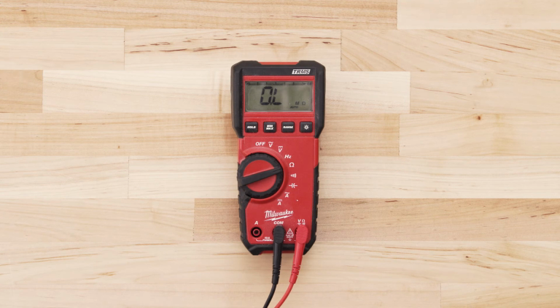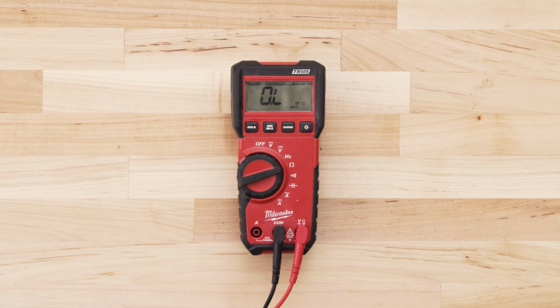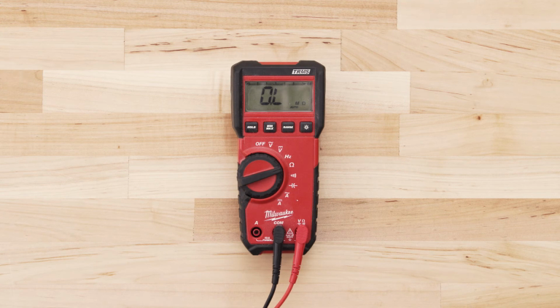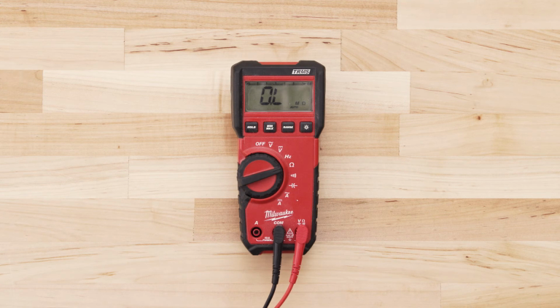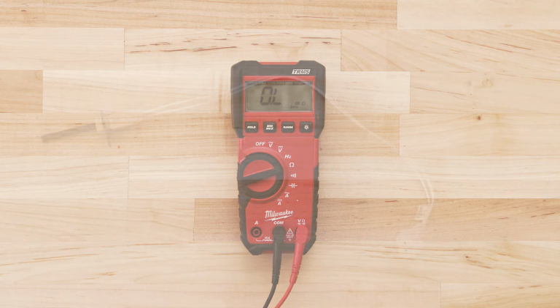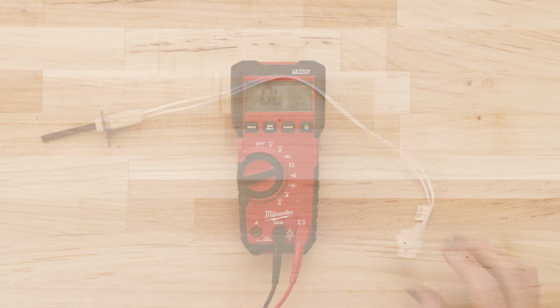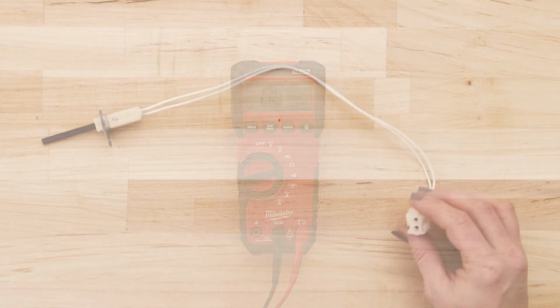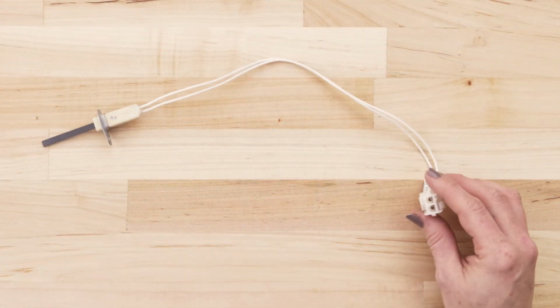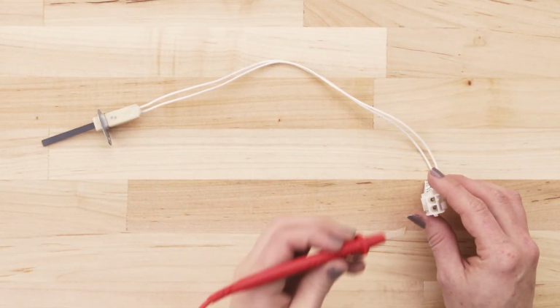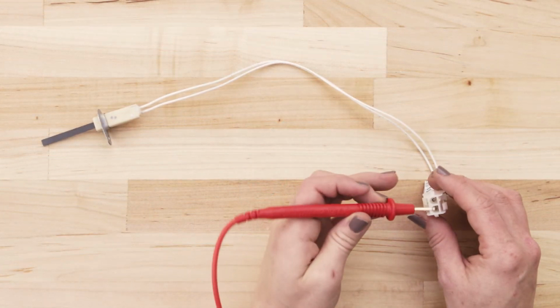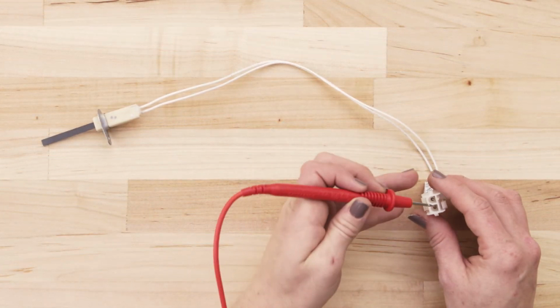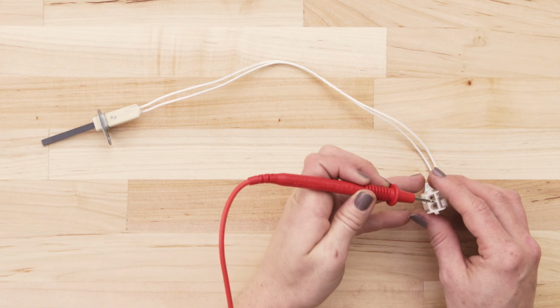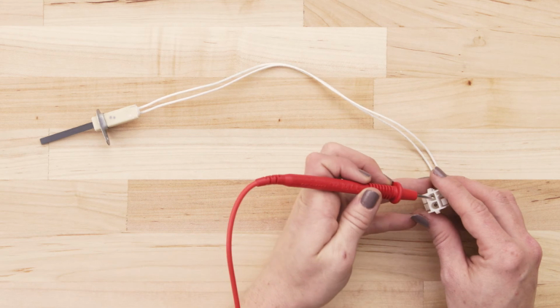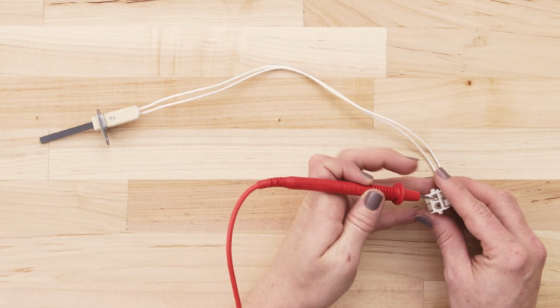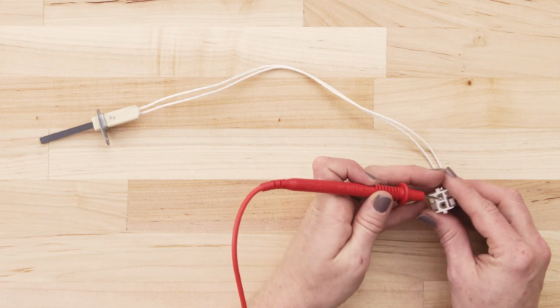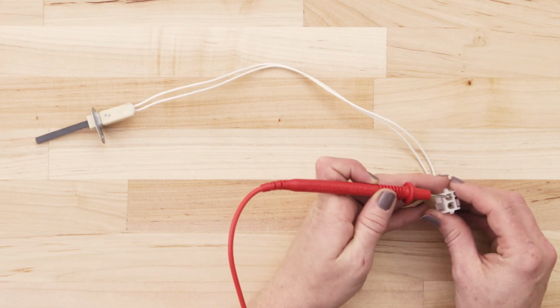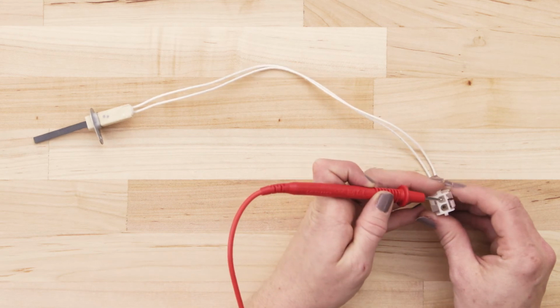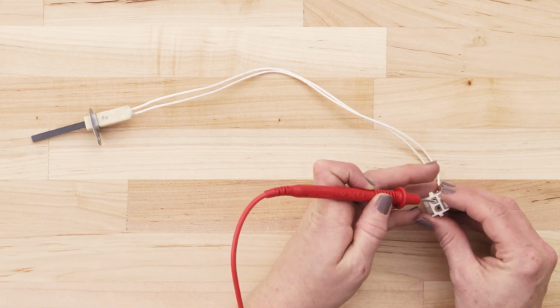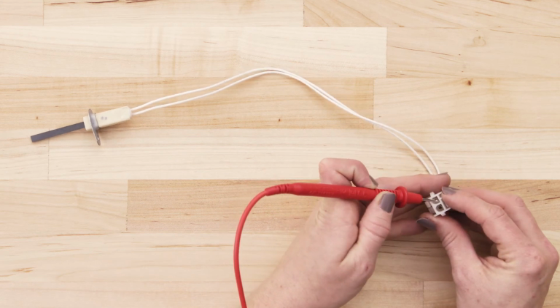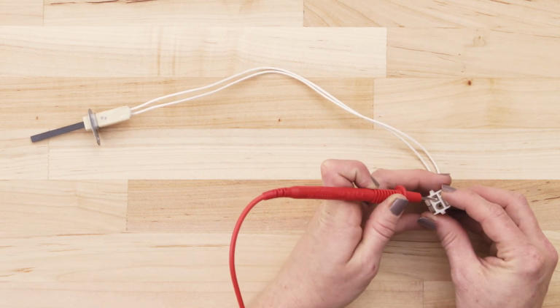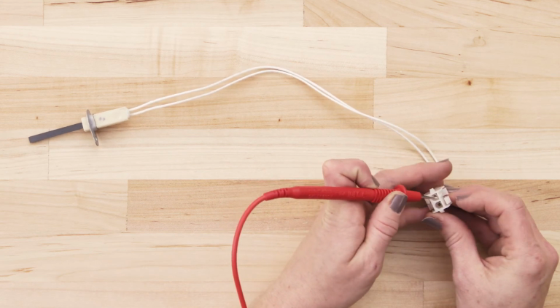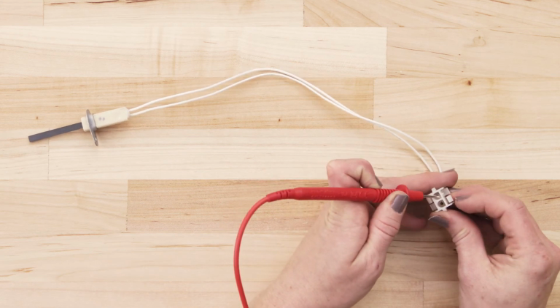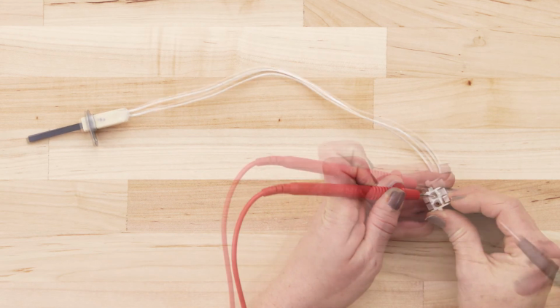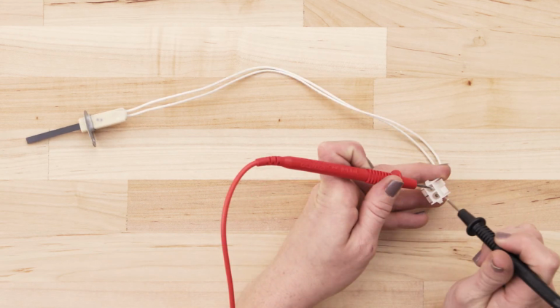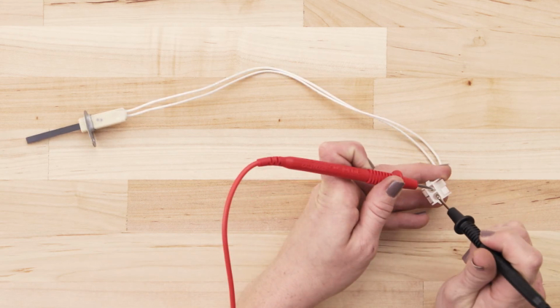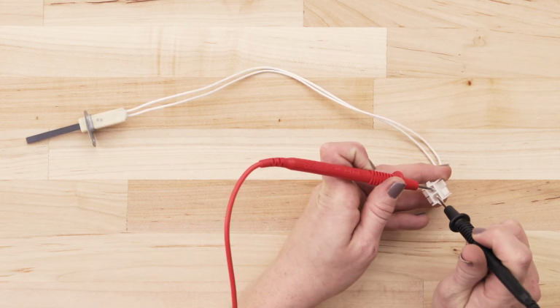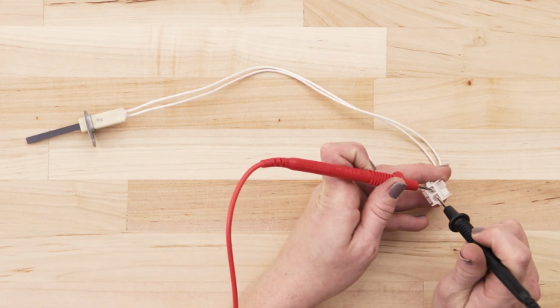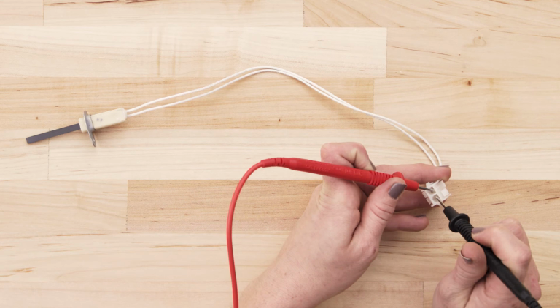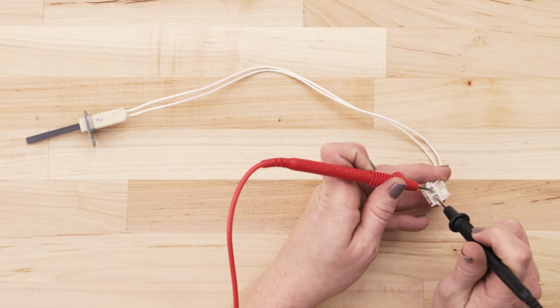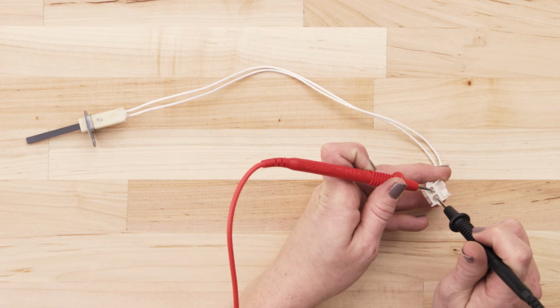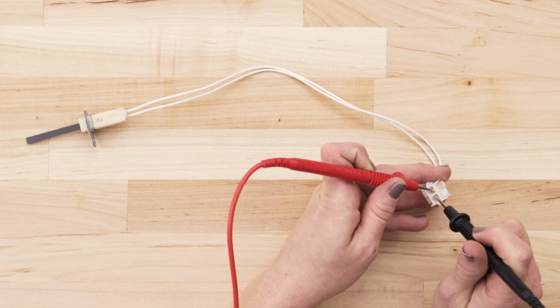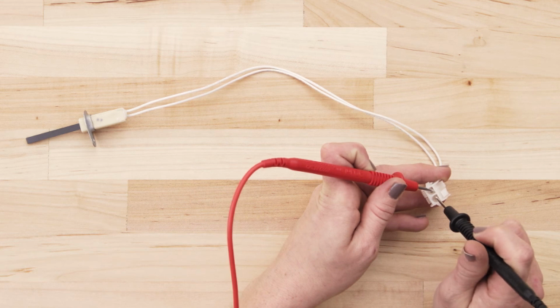To test for continuity, take the probe from the multimeter and touch it to one of the terminals. Now touch the second probe to the remaining terminal.